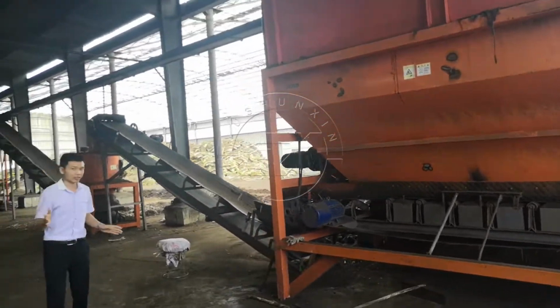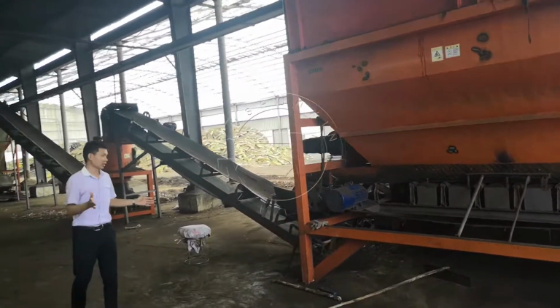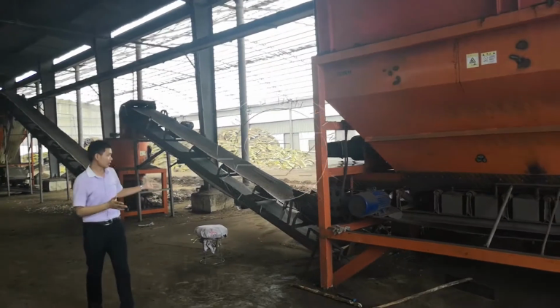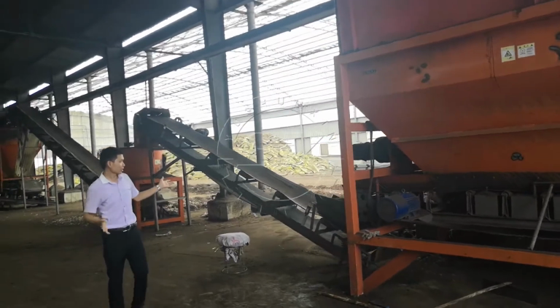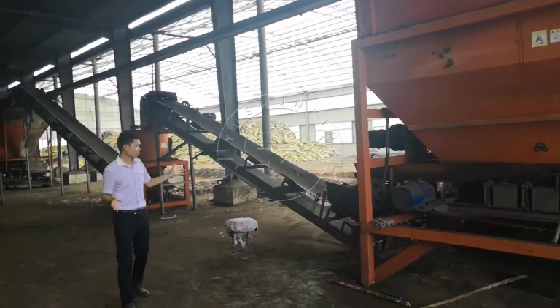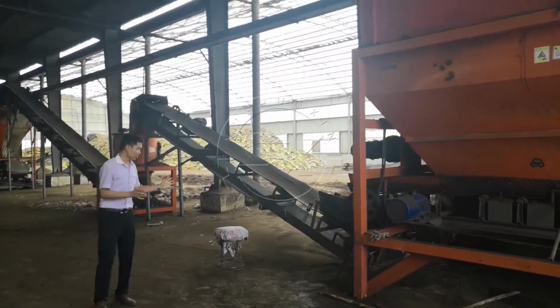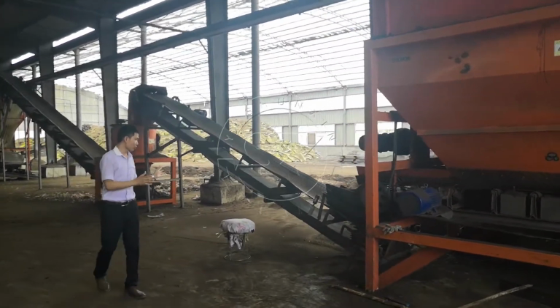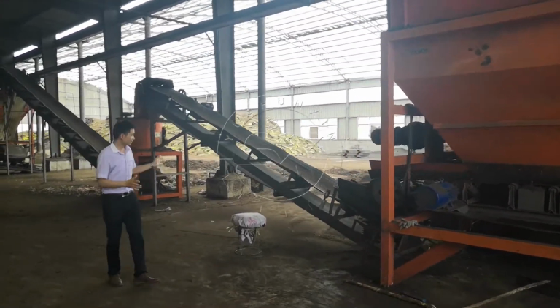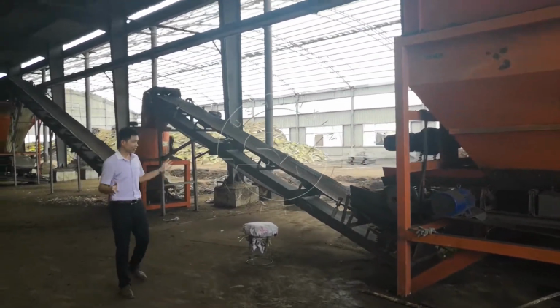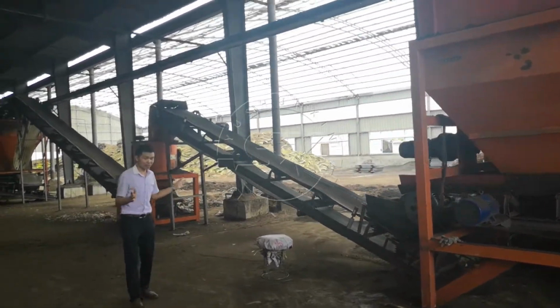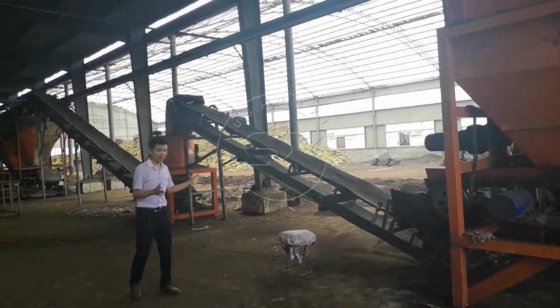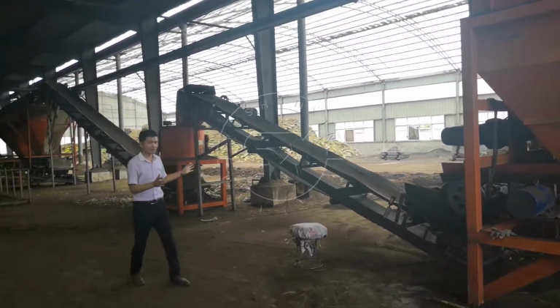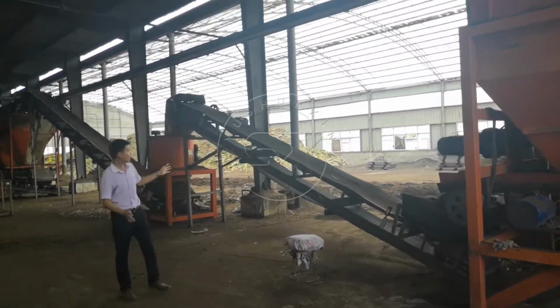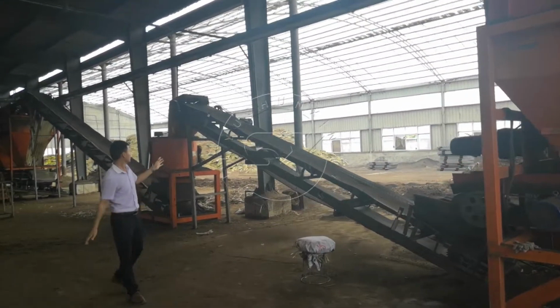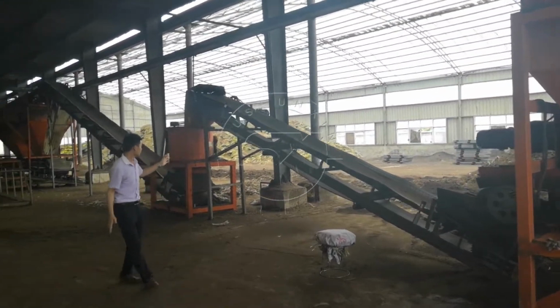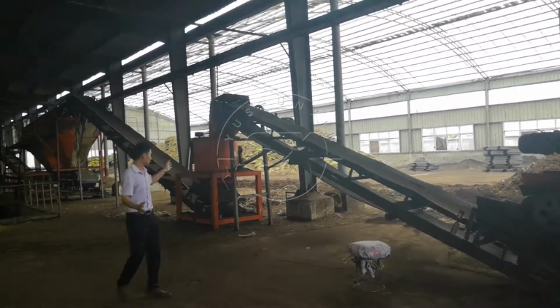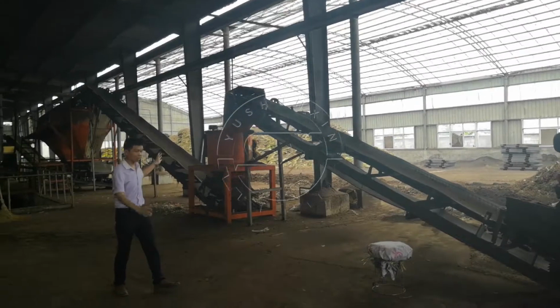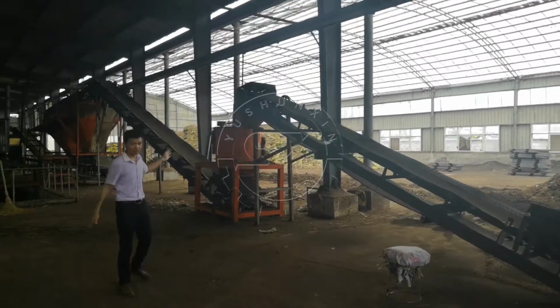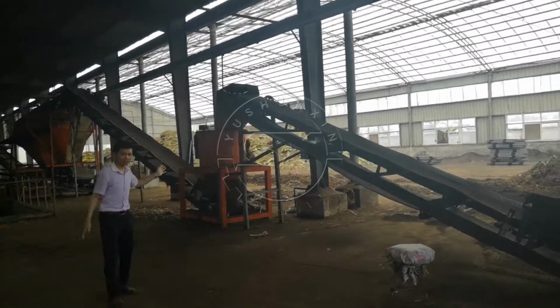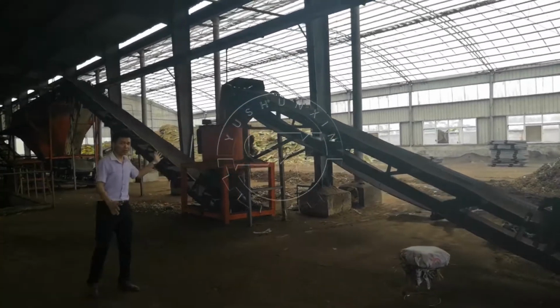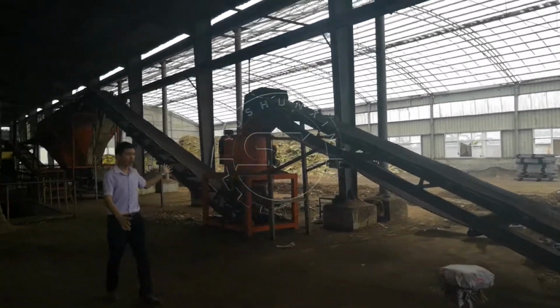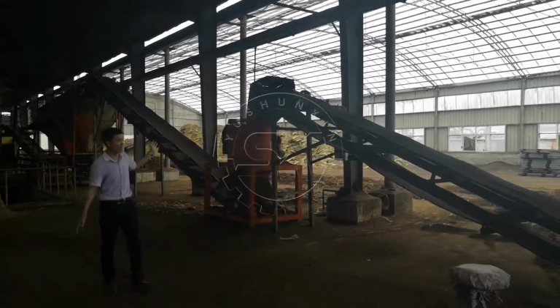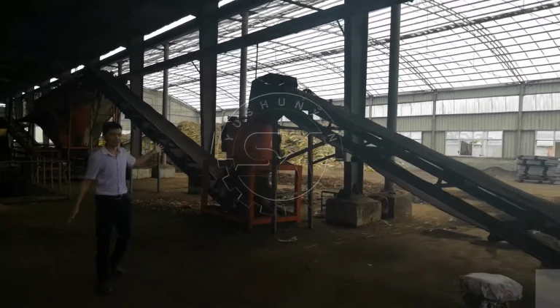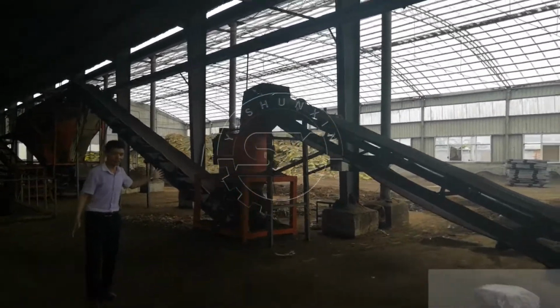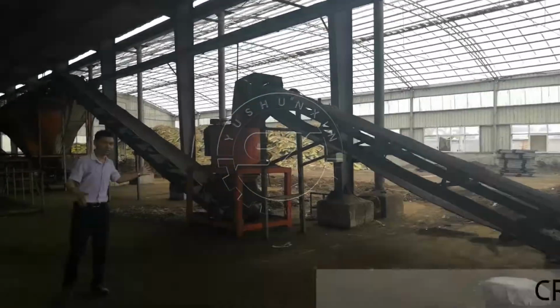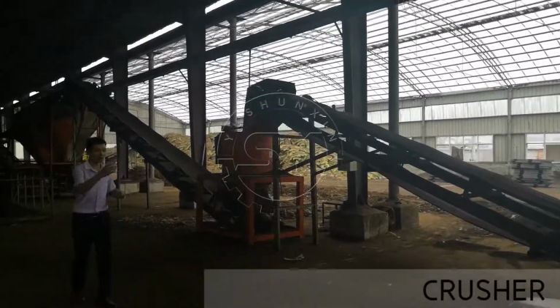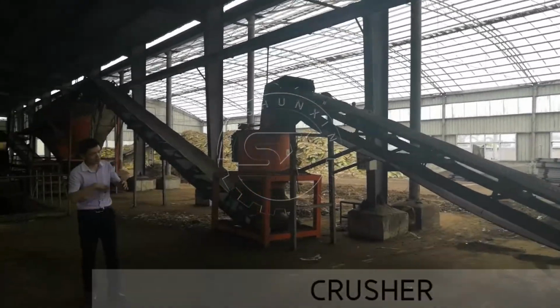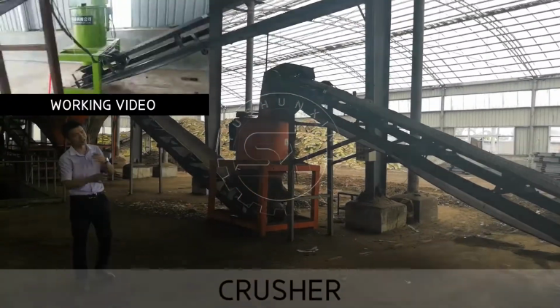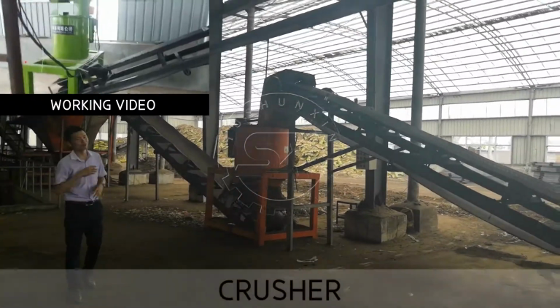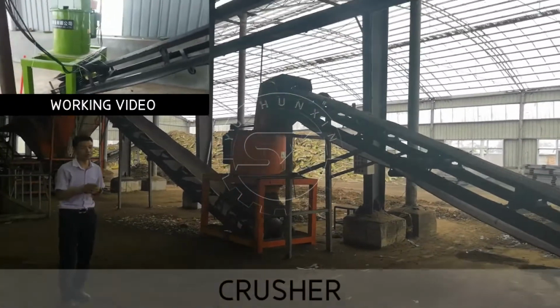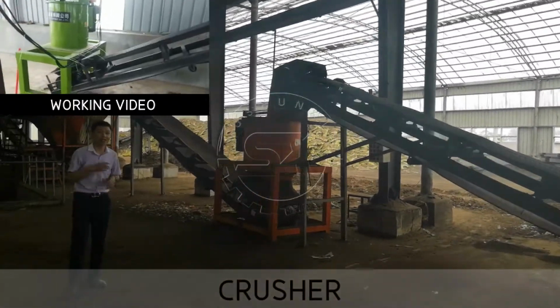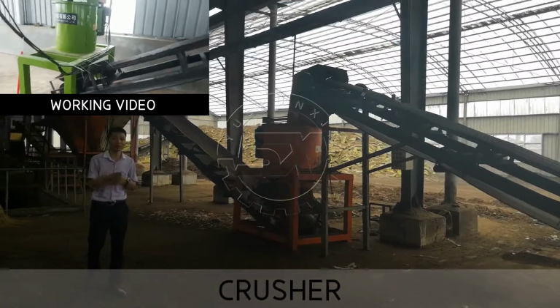From here, it goes through a belt conveyor to the vertical crusher, where we crush the big size material.